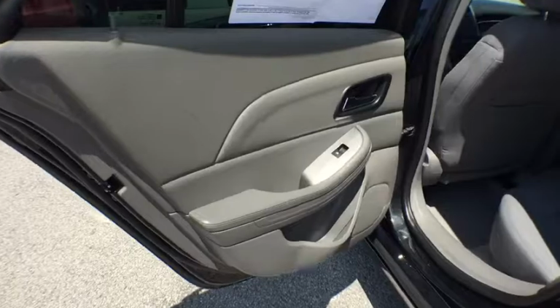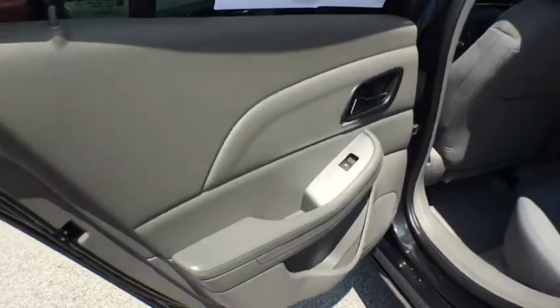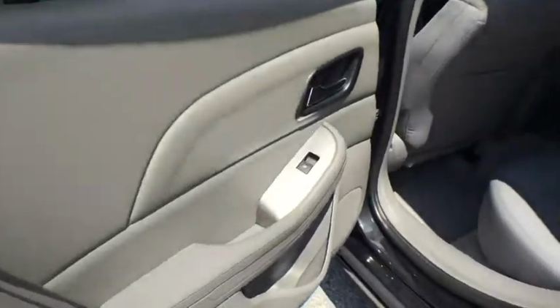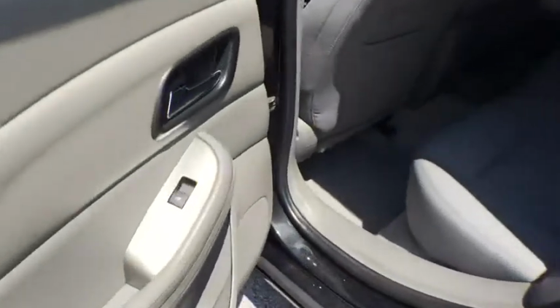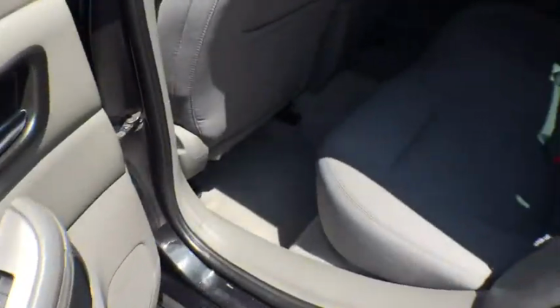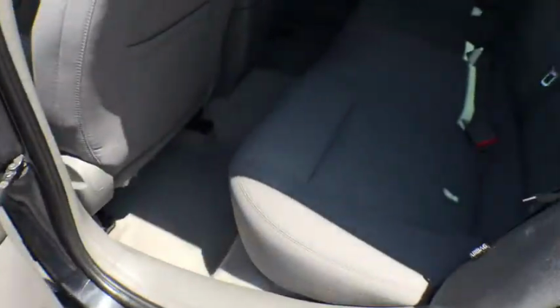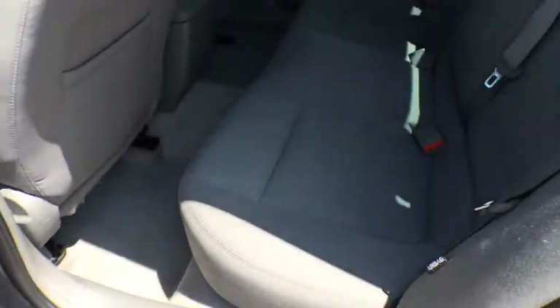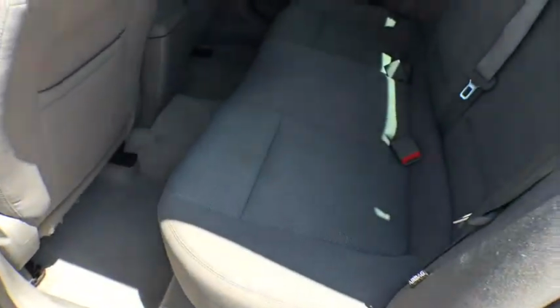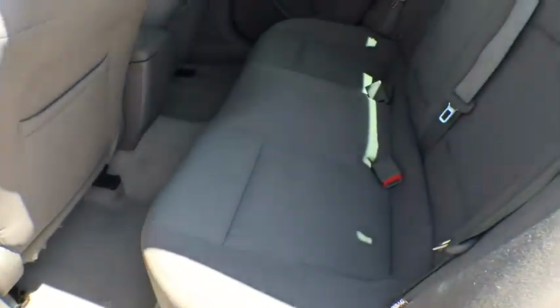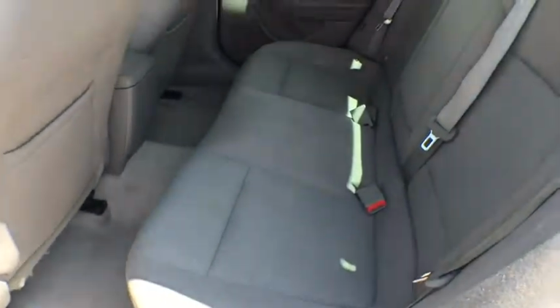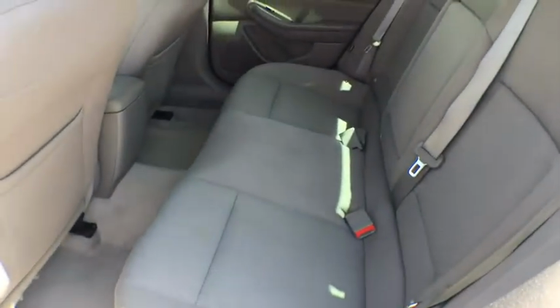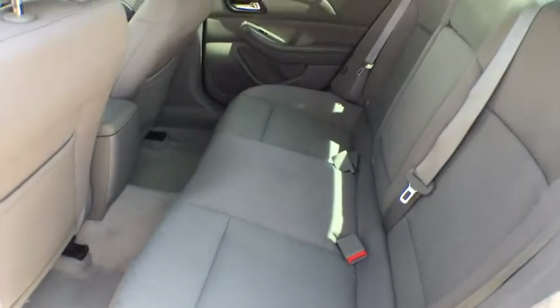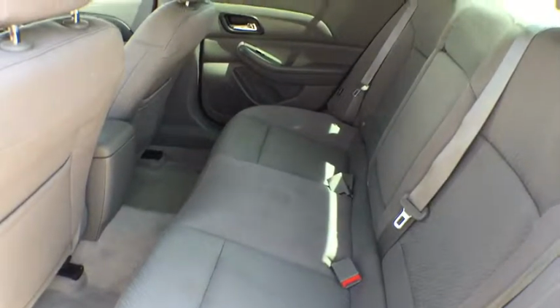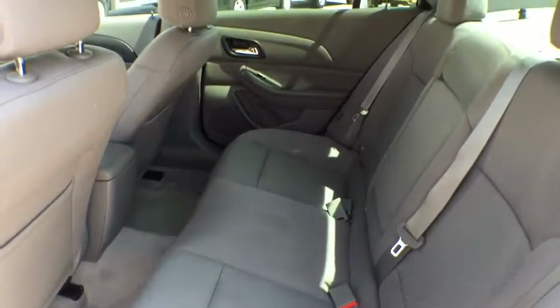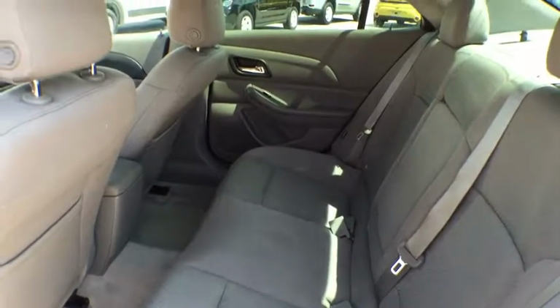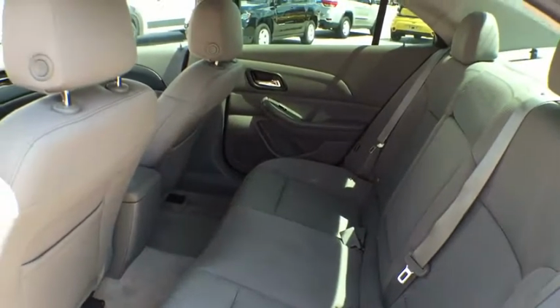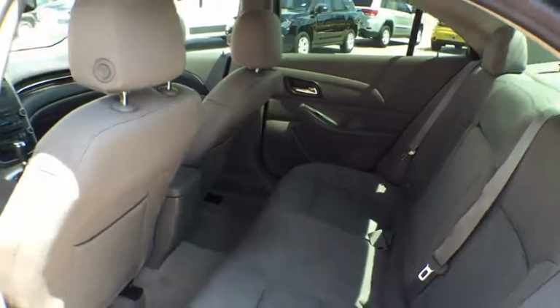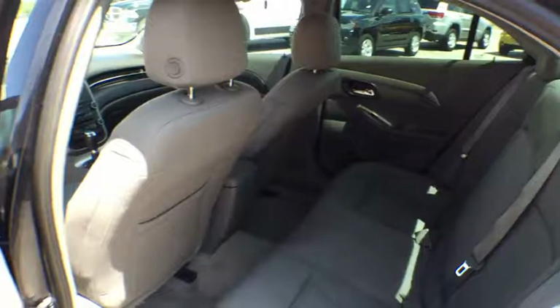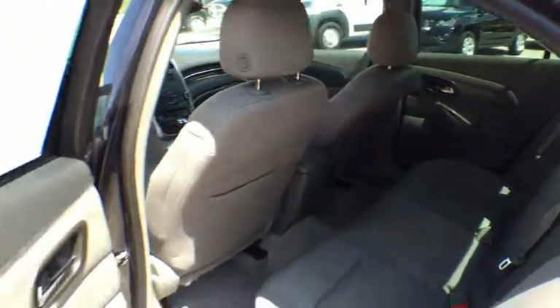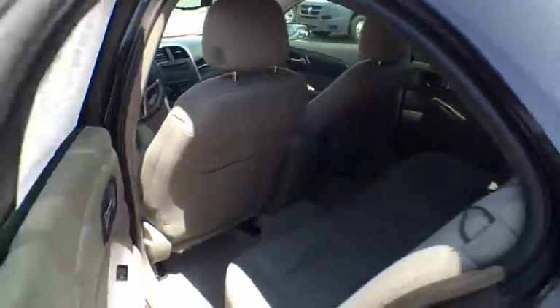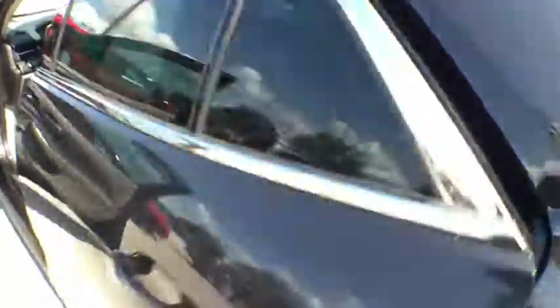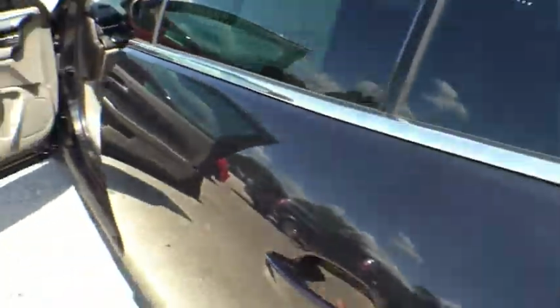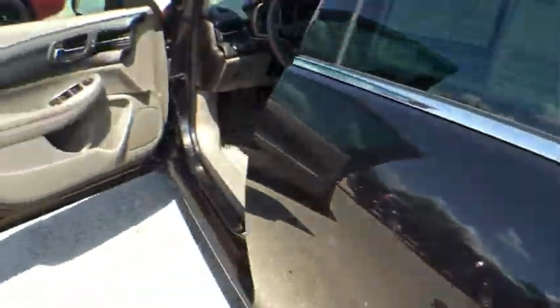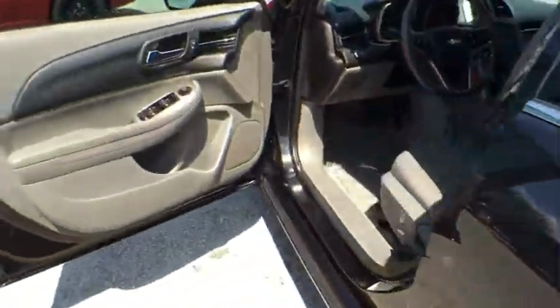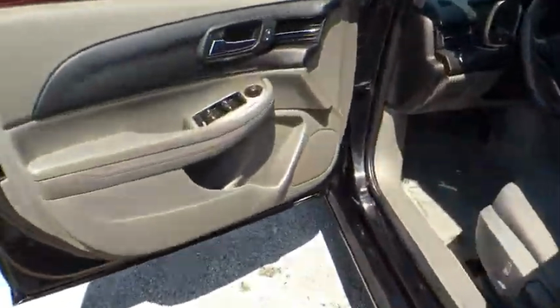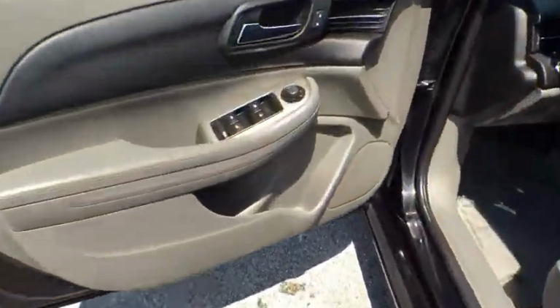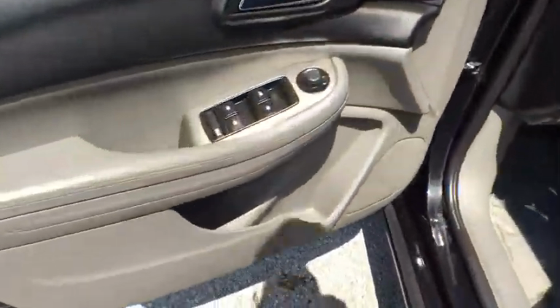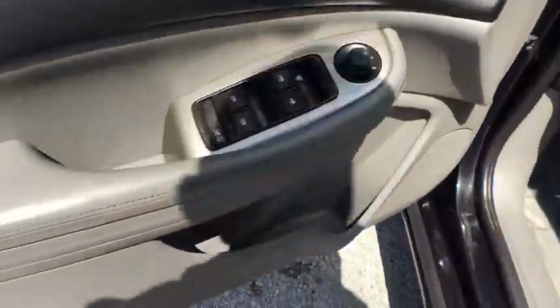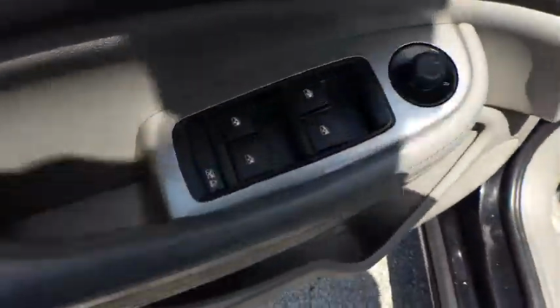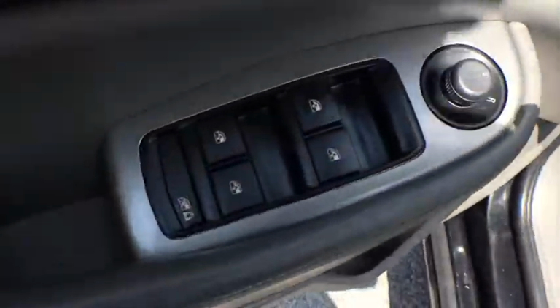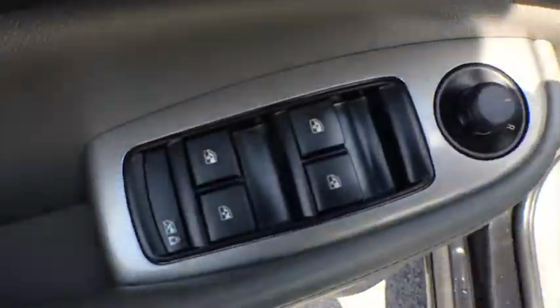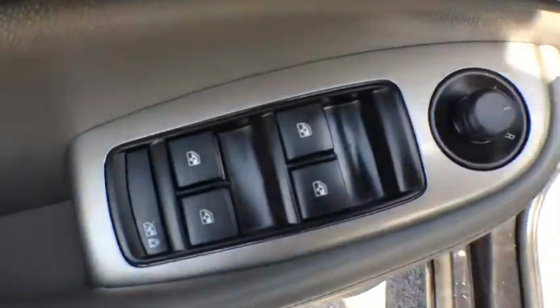Cruise control, front wheel drive, rear defrost, AM-FM stereo radio, trip computer, CD player, bucket seat, MP3 player, power windows.